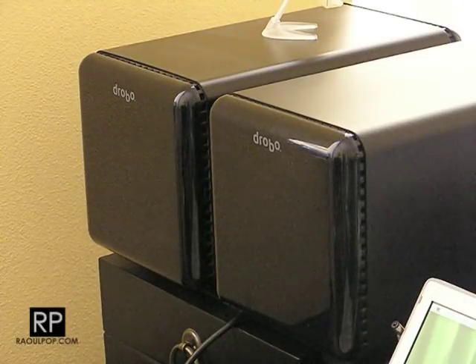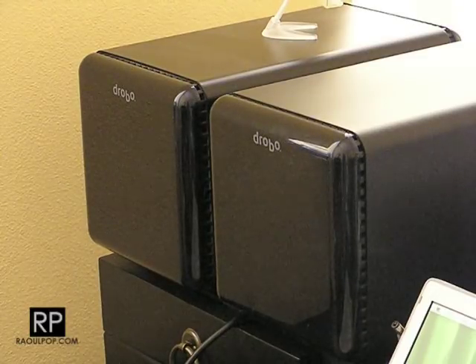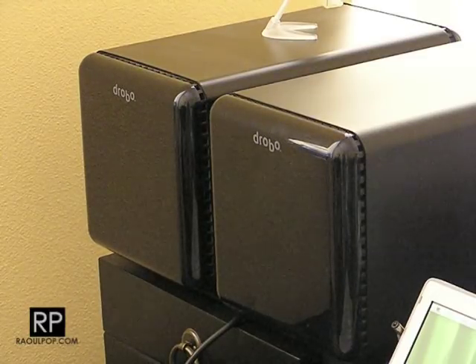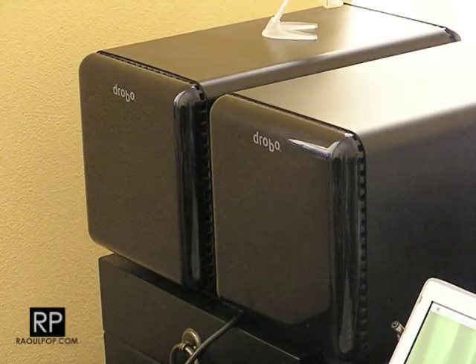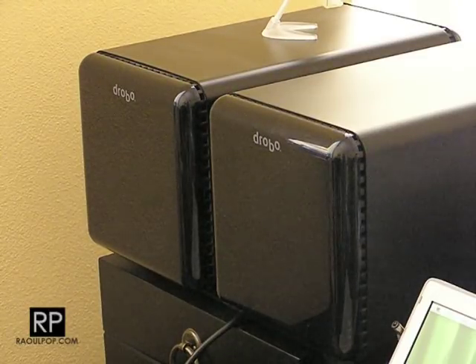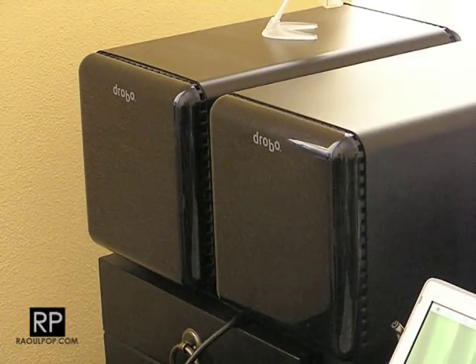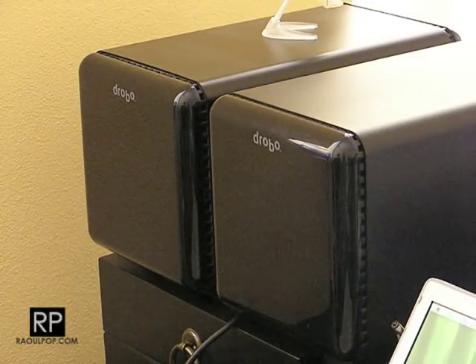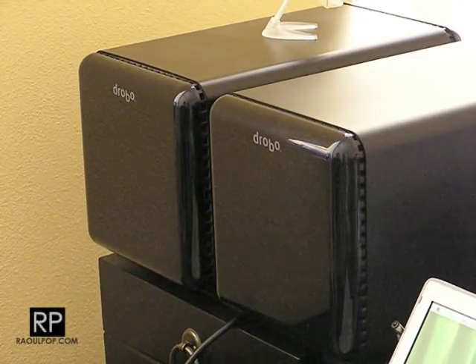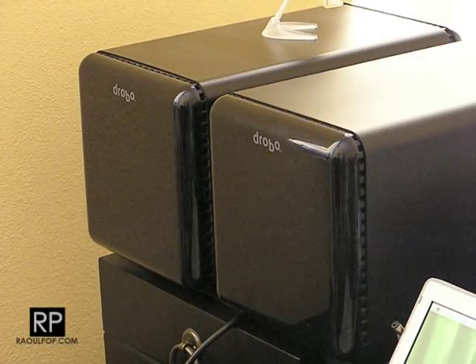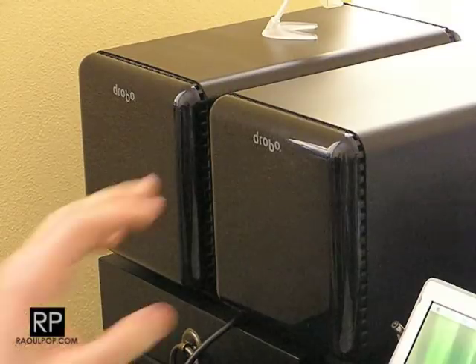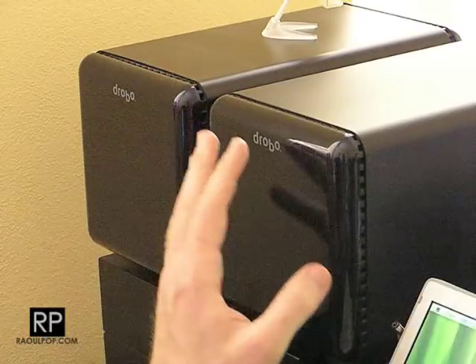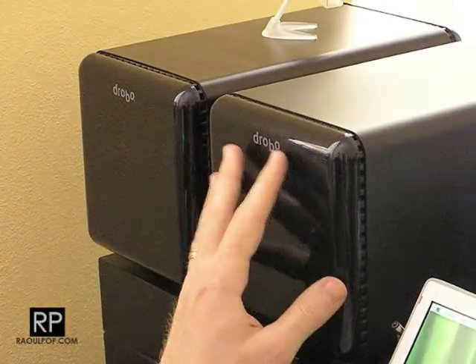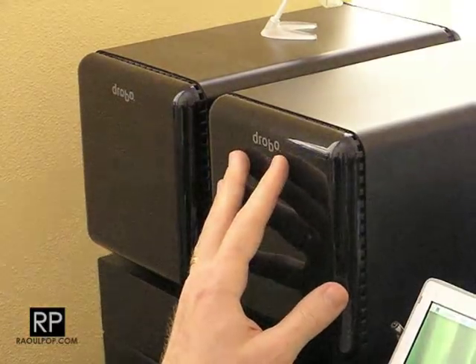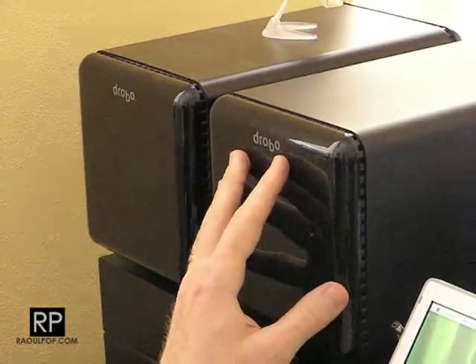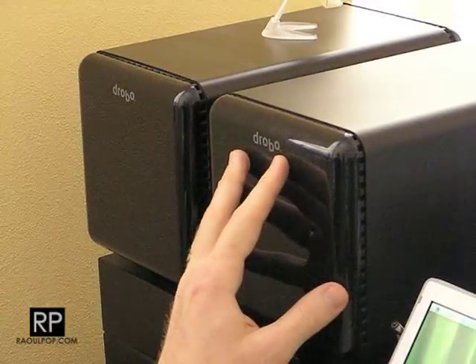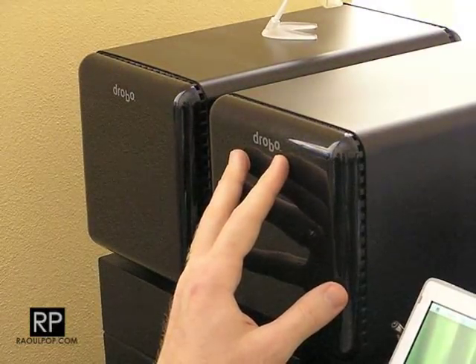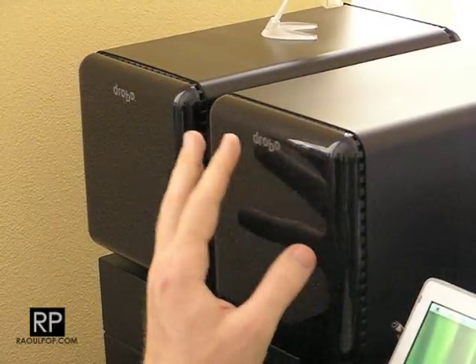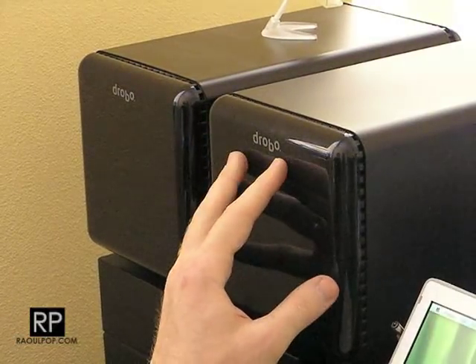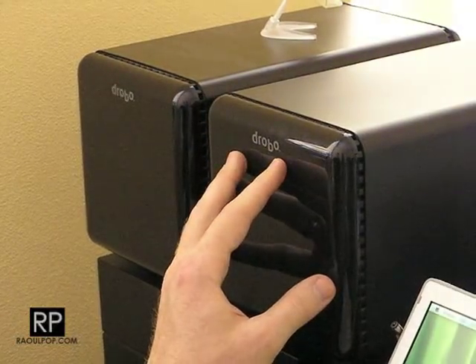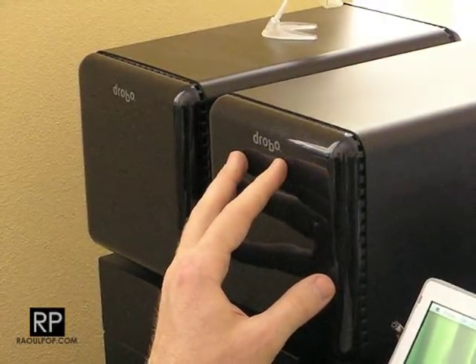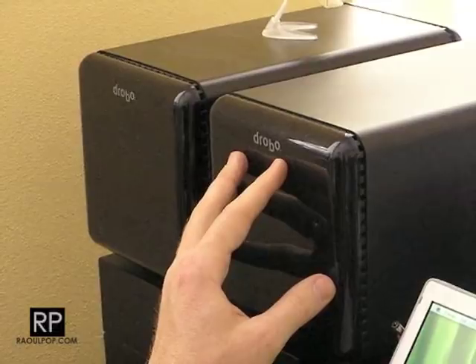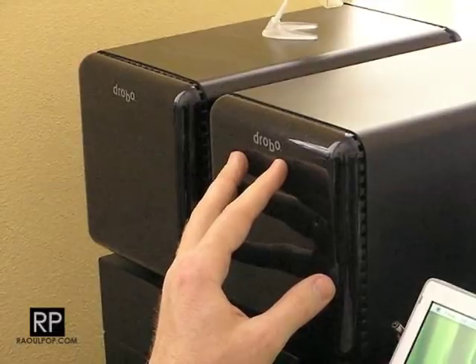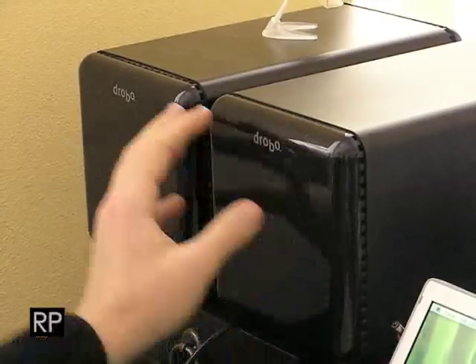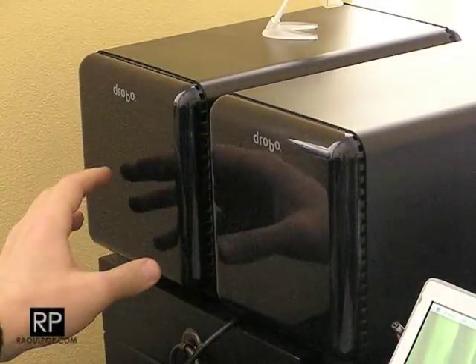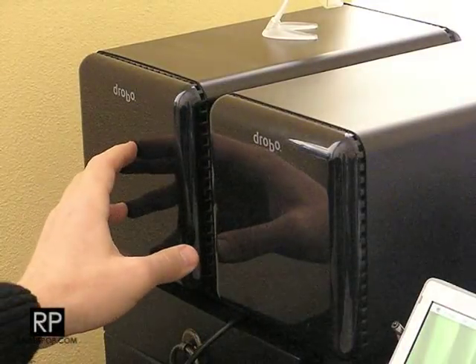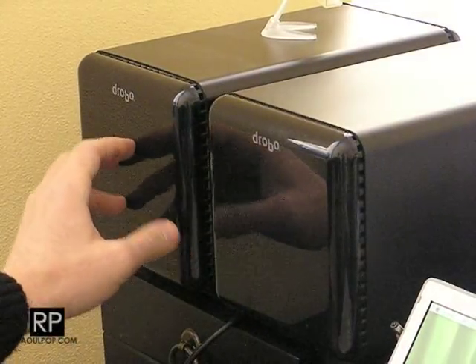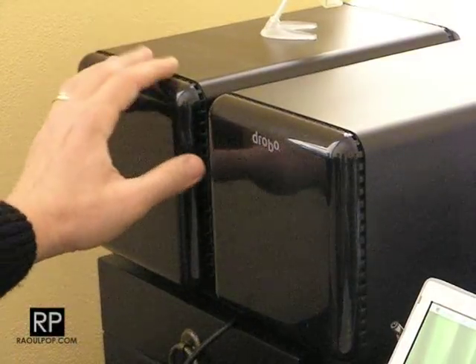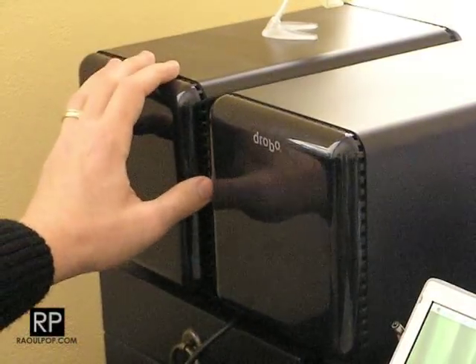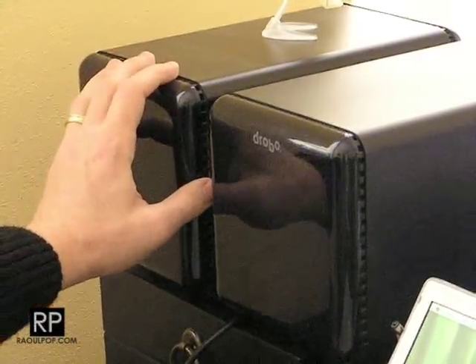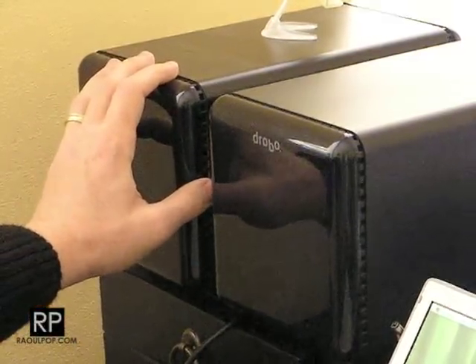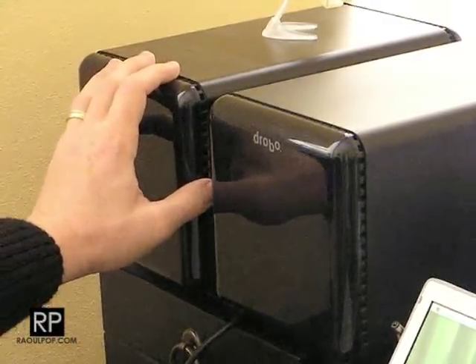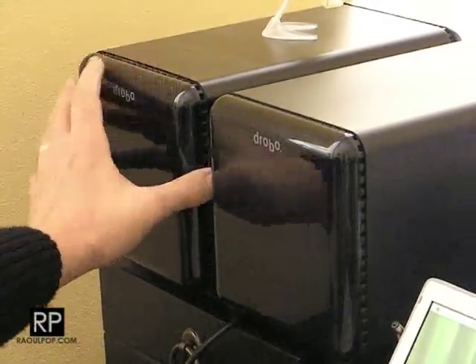I'm going to switch data packs between two Drobos. I've got the Drobo on the right here, which is a USB-only Drobo — it's a first-generation Drobo. And I've got the Drobo on the left here, which is a second-generation Drobo, a USB Plus FireWire Drobo.